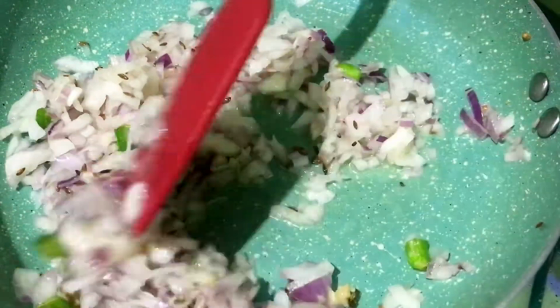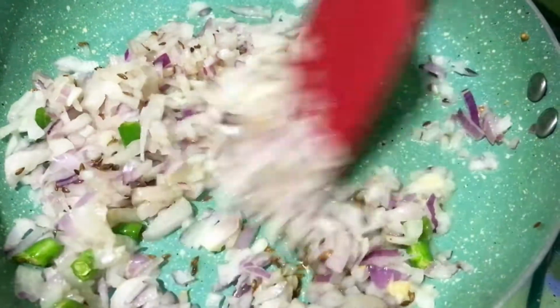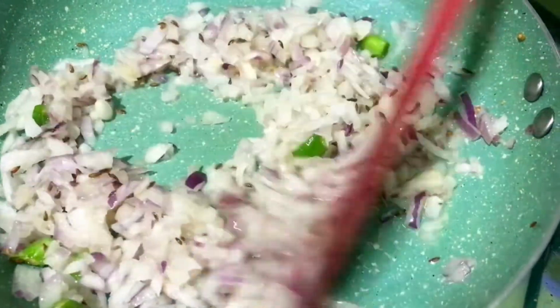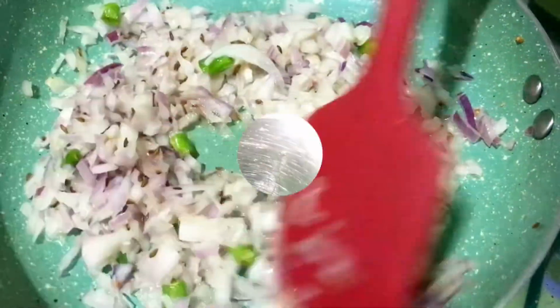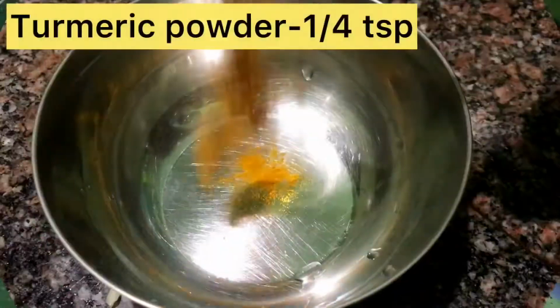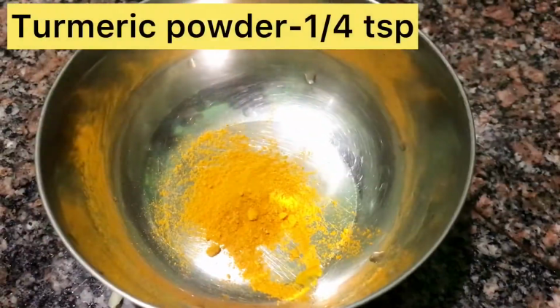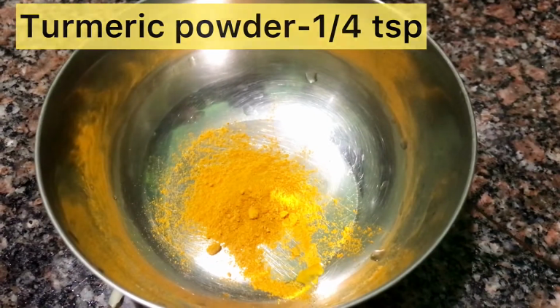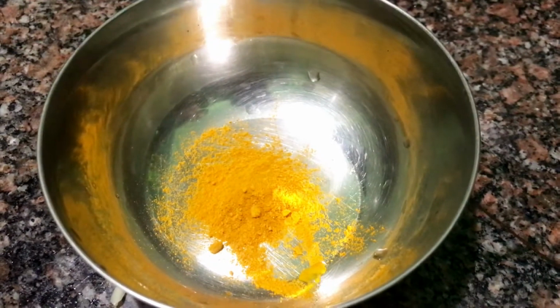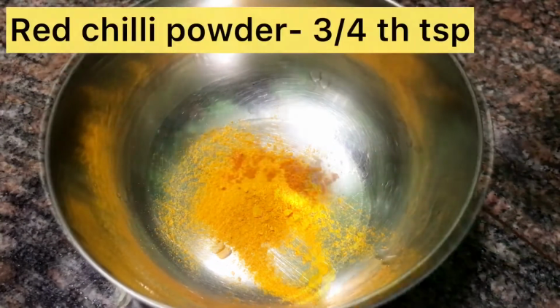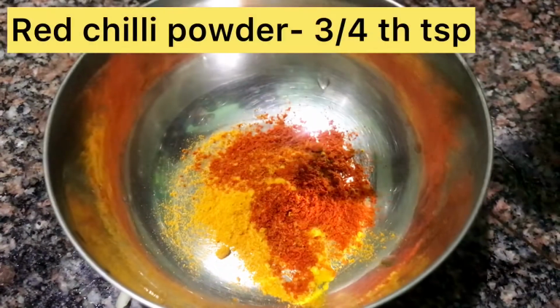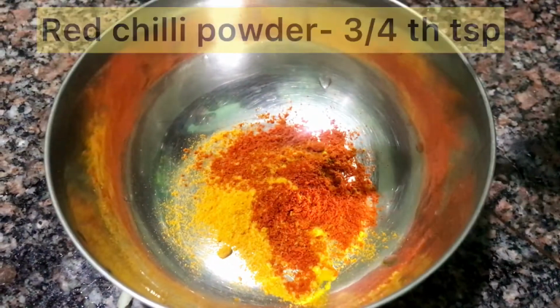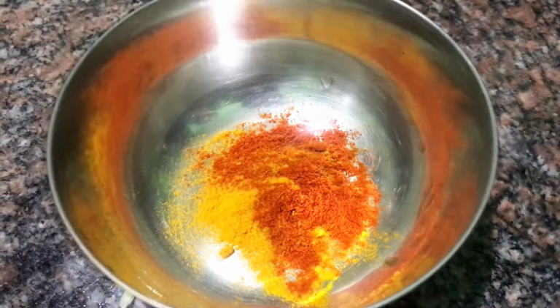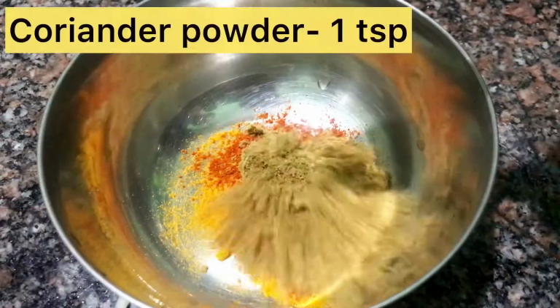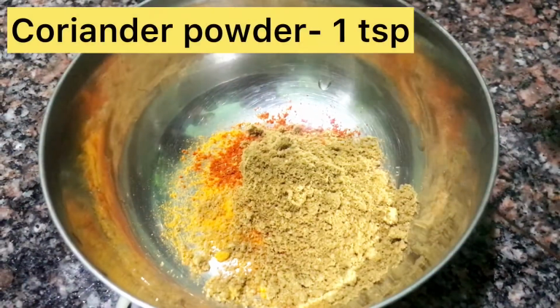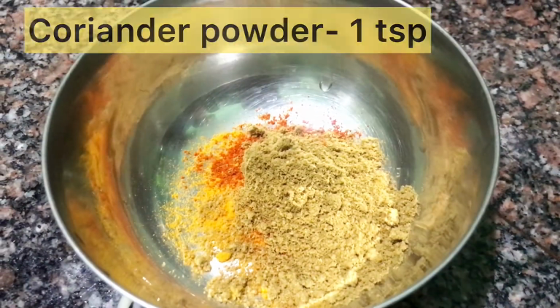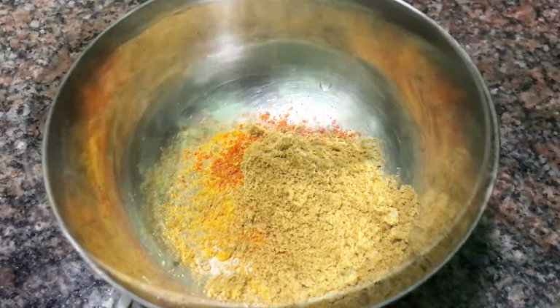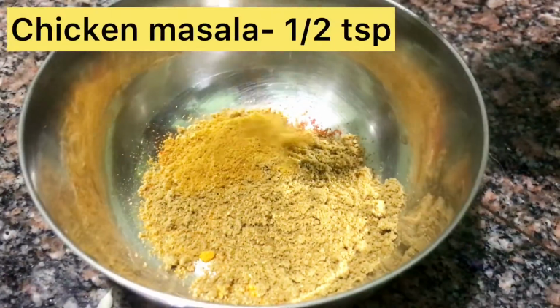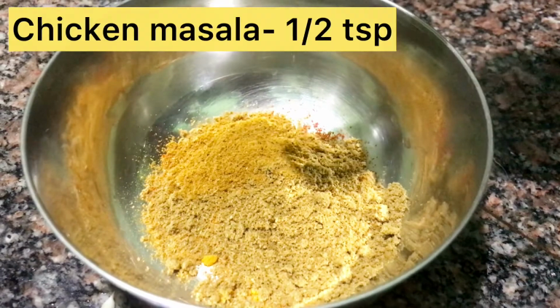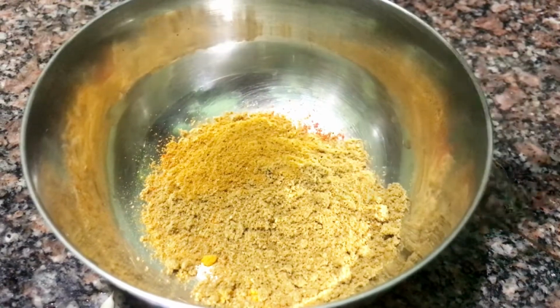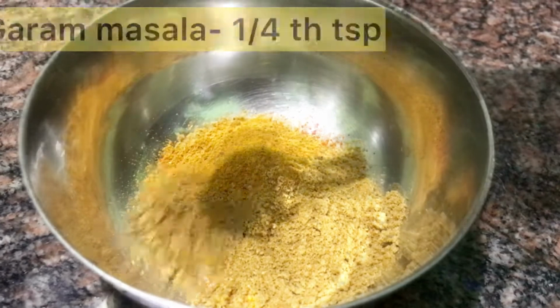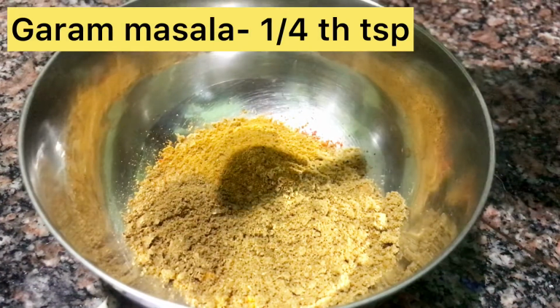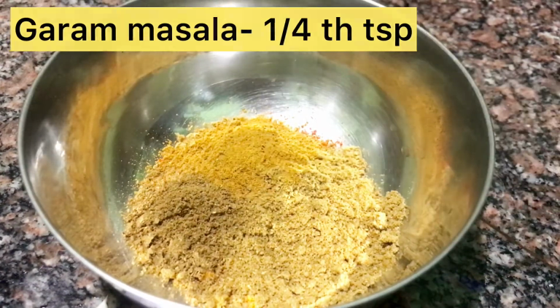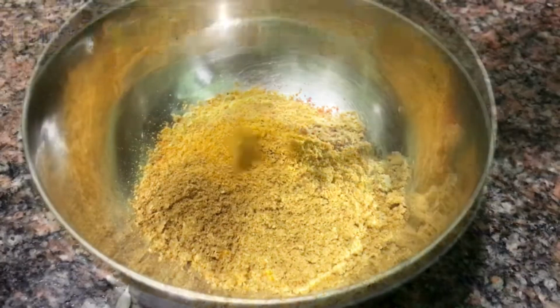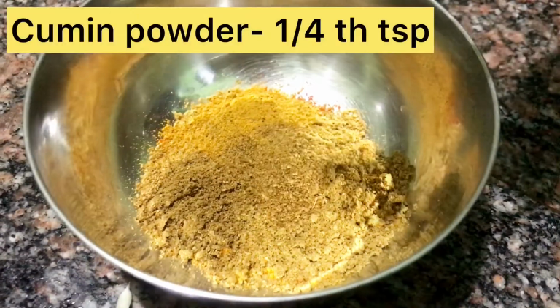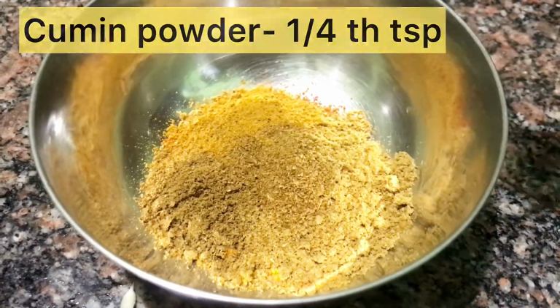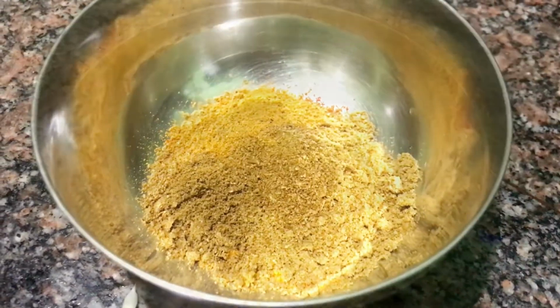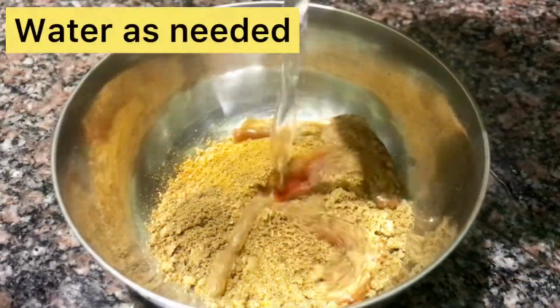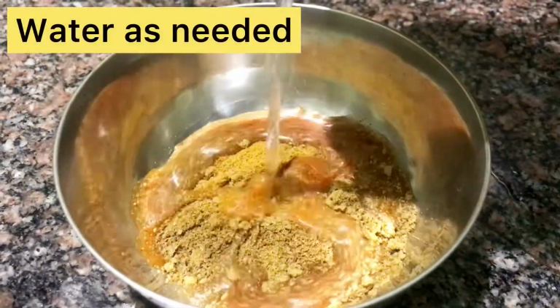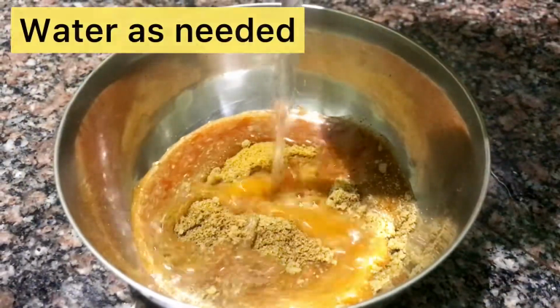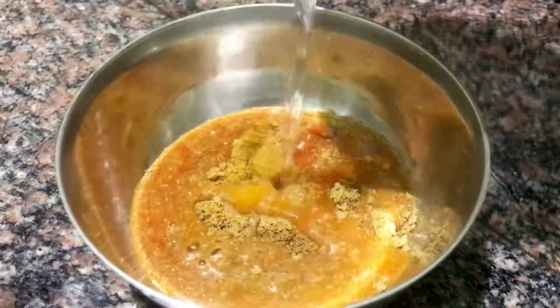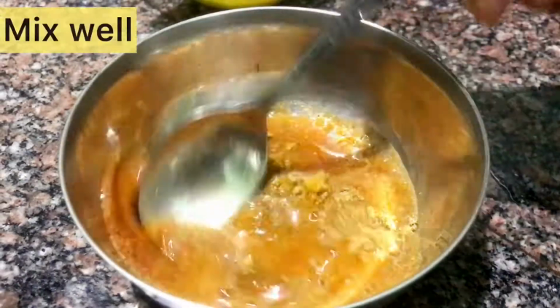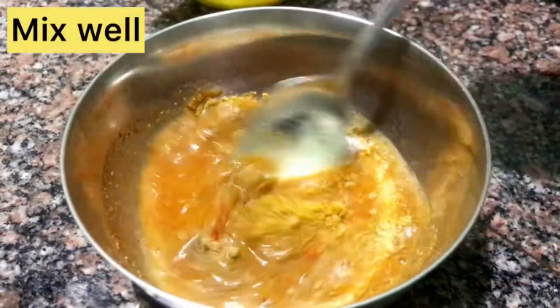We need 1 teaspoon of curry, 1 teaspoon of chicken, 1 teaspoon of garam masala, 1 teaspoon of salt, and 1 teaspoon of chili.